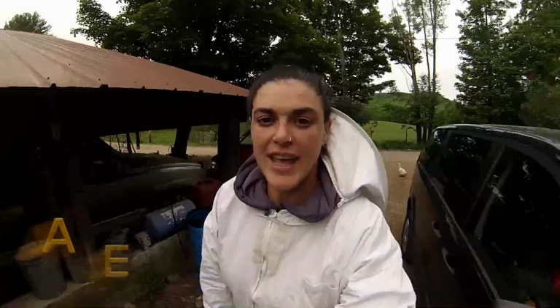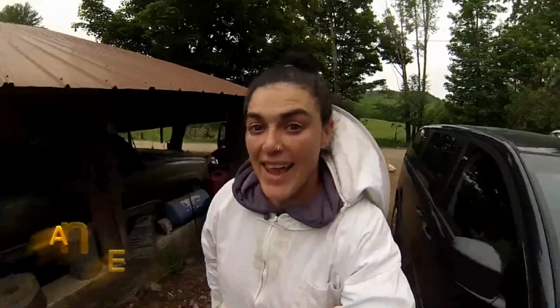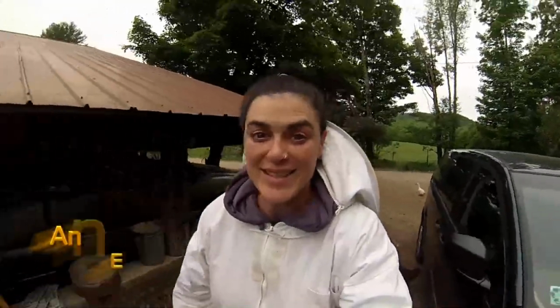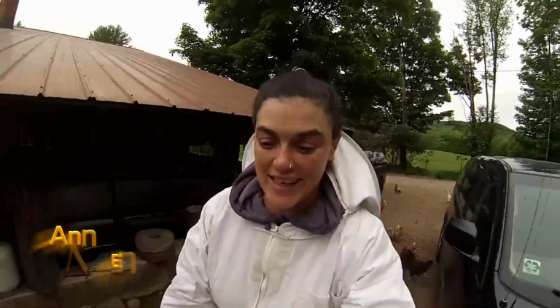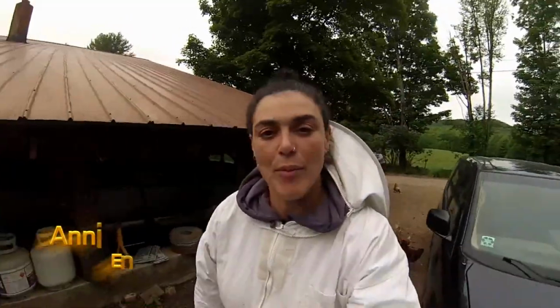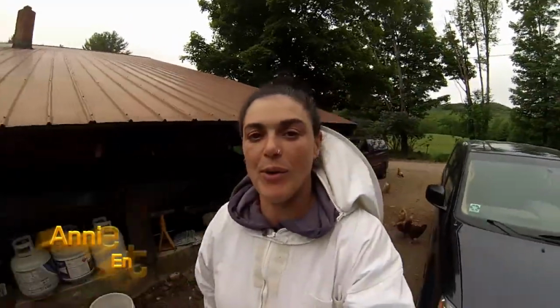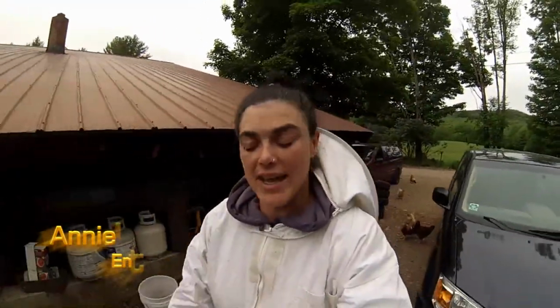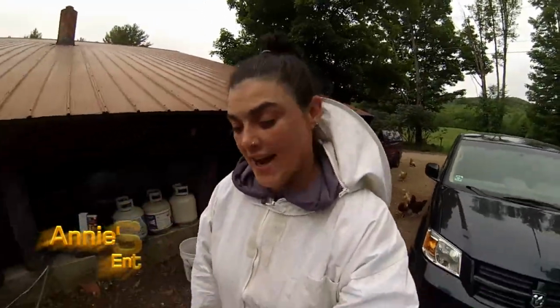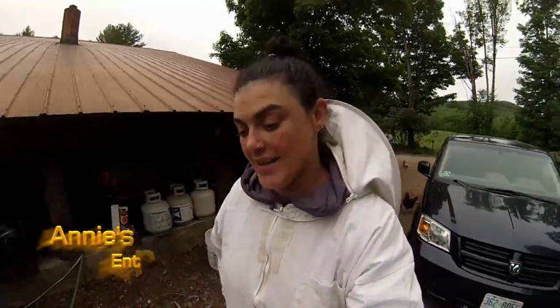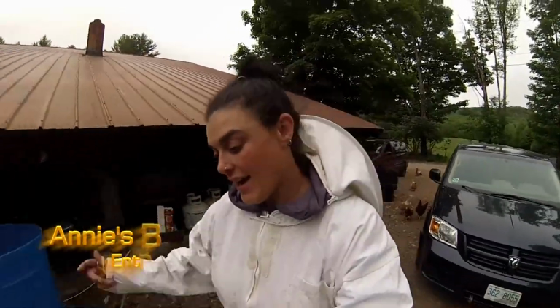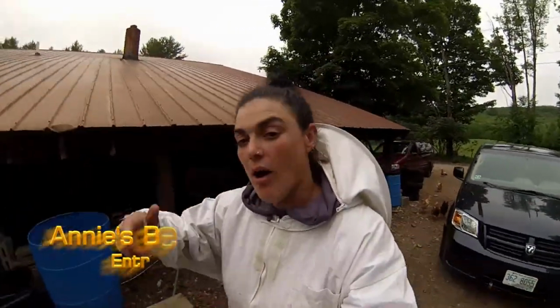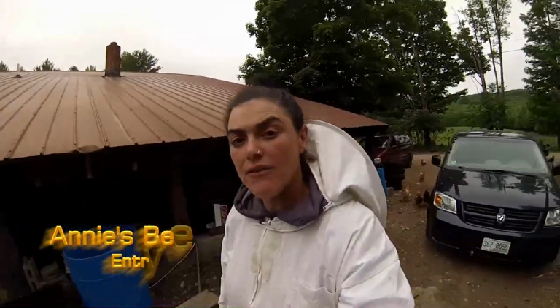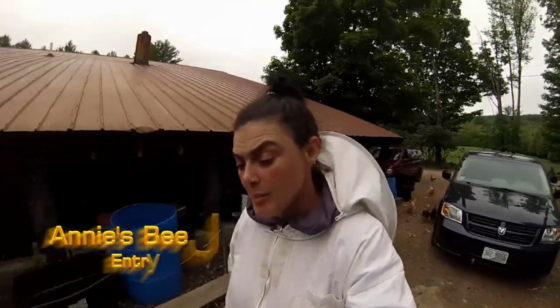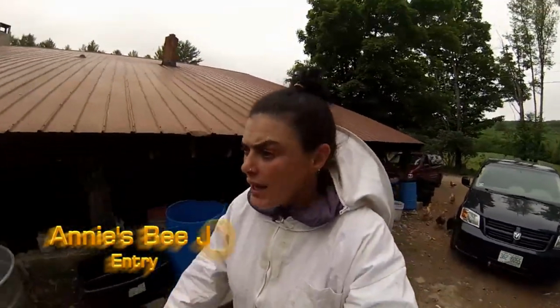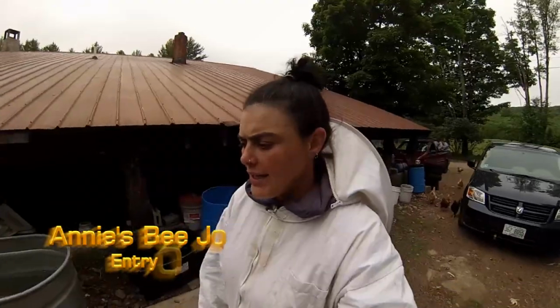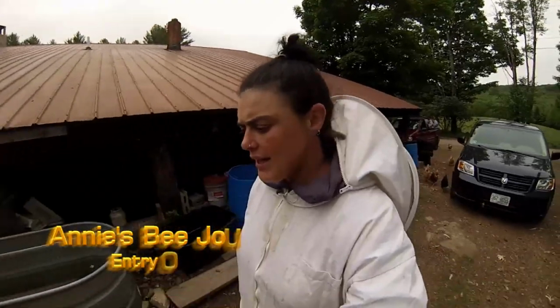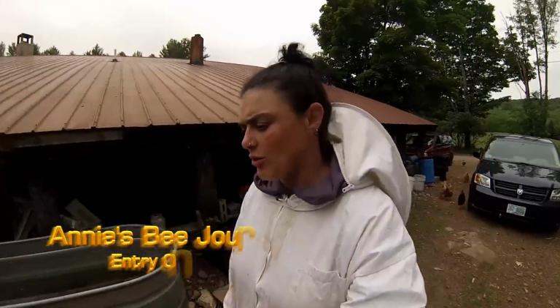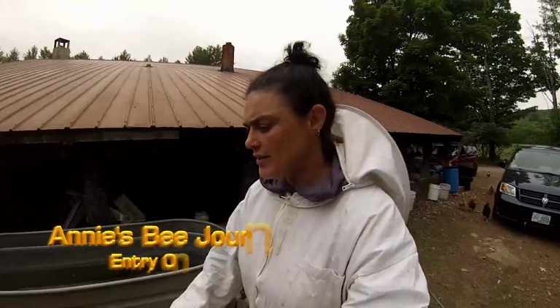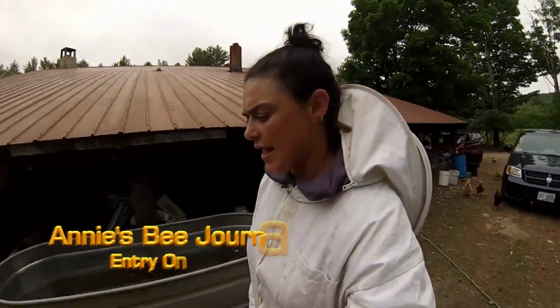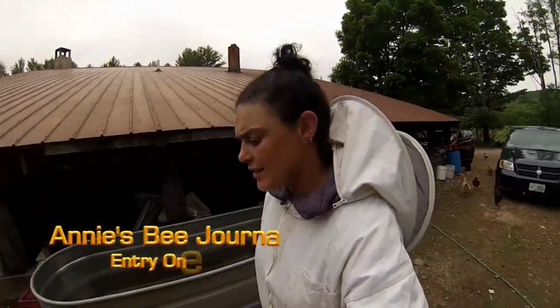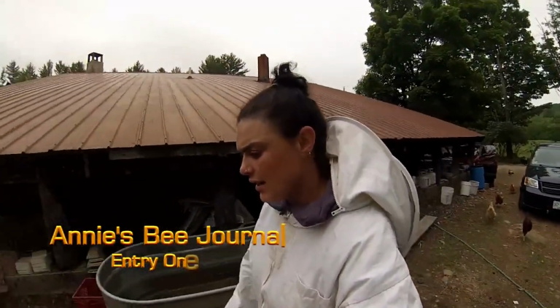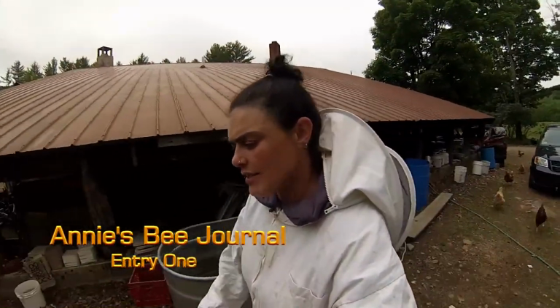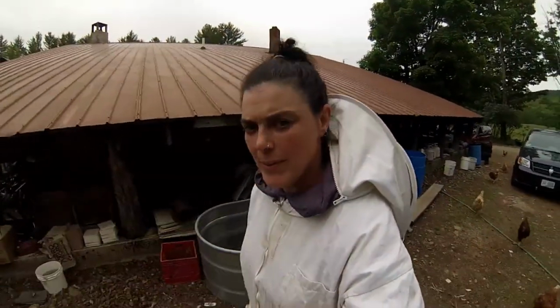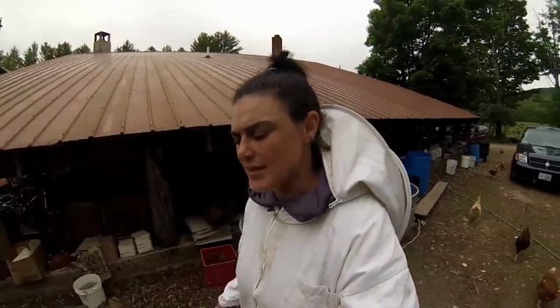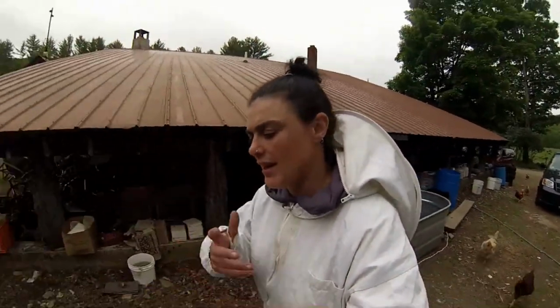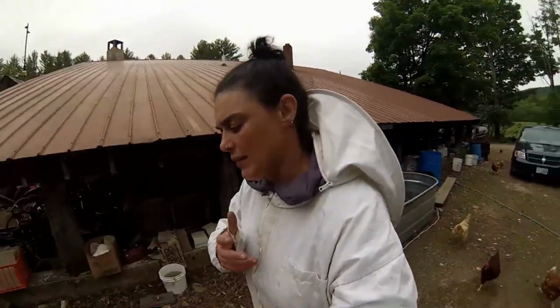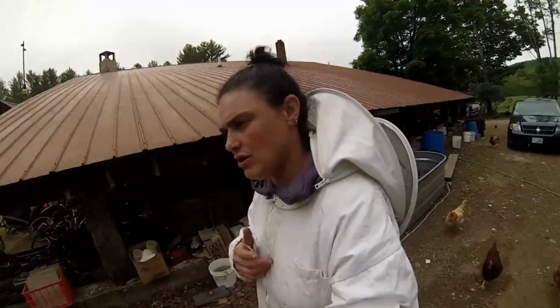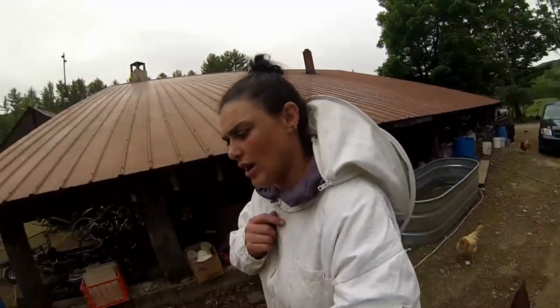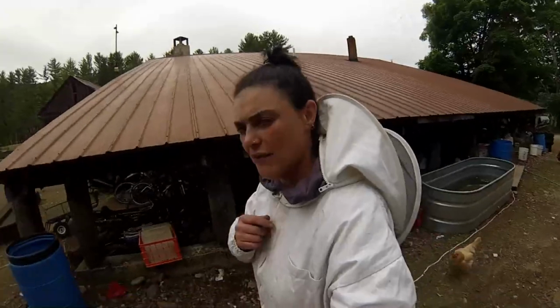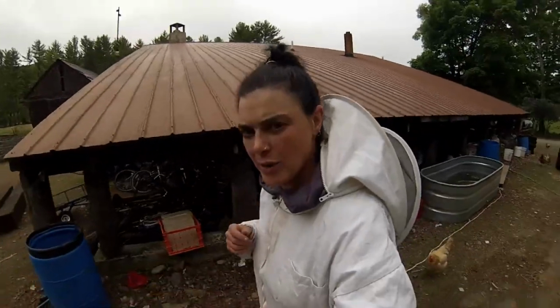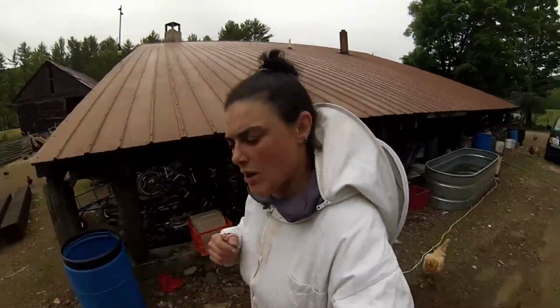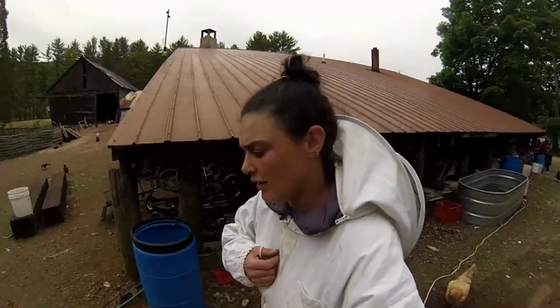Hey guys, it's Annie. Happy Memorial Day! I am on the farm and today I noticed something with the bees. I am going to go check it out and I figured I'd bring you all along.